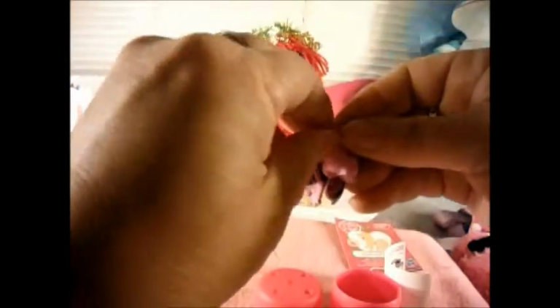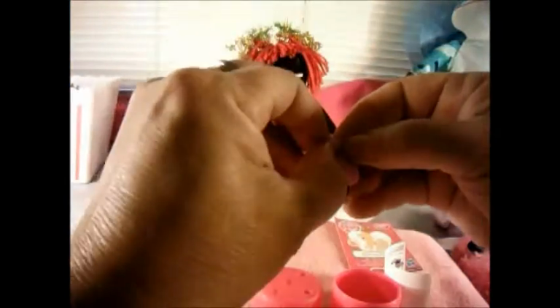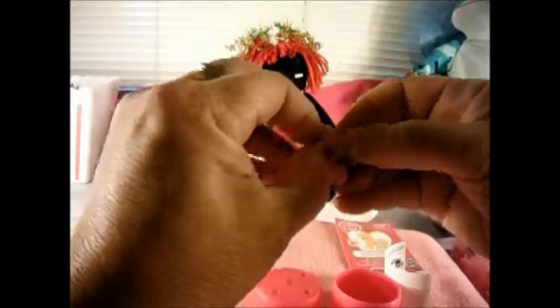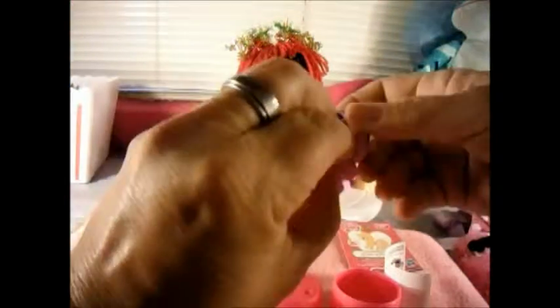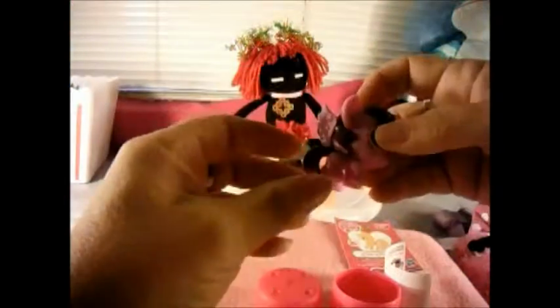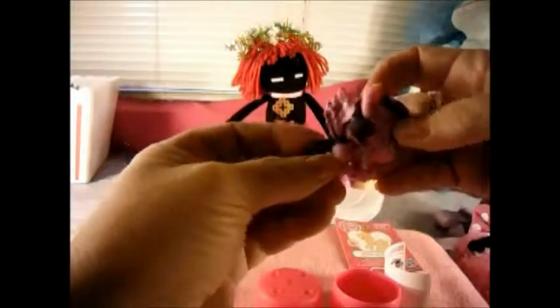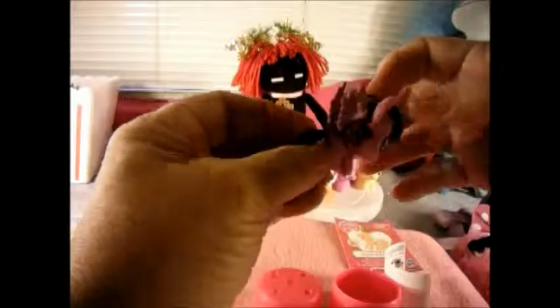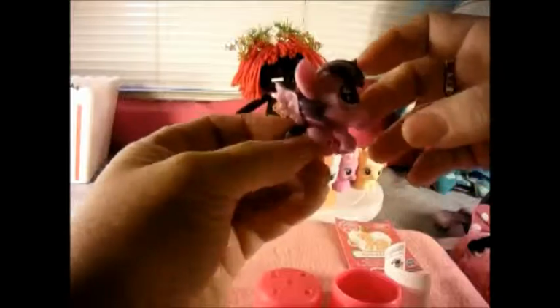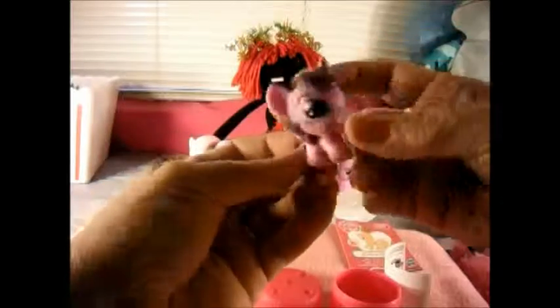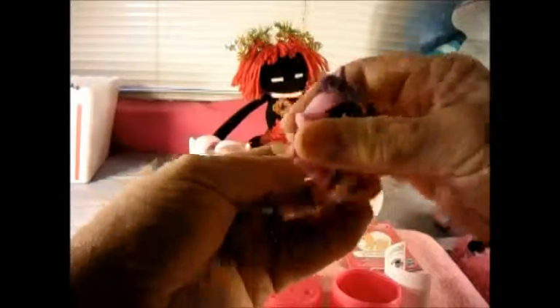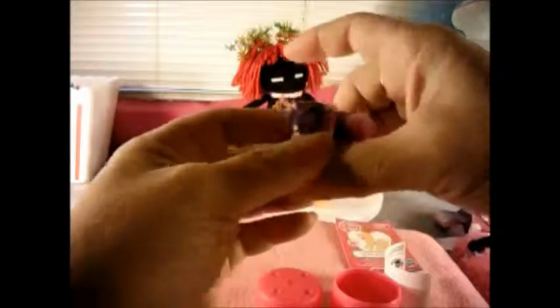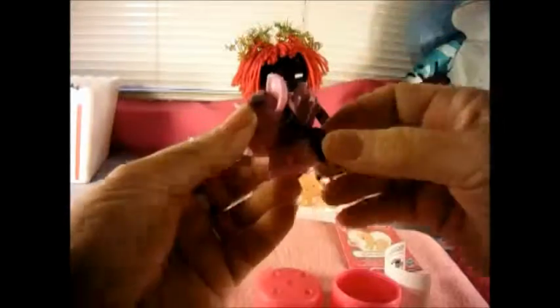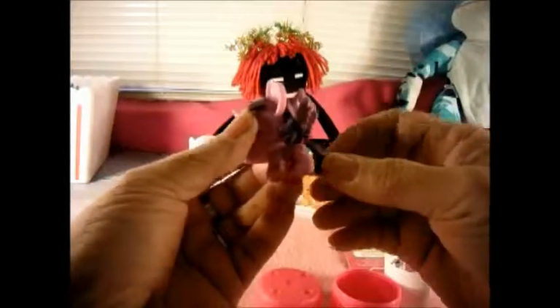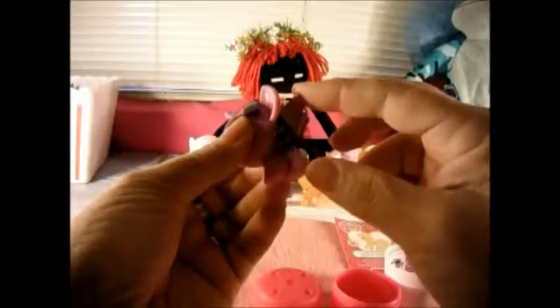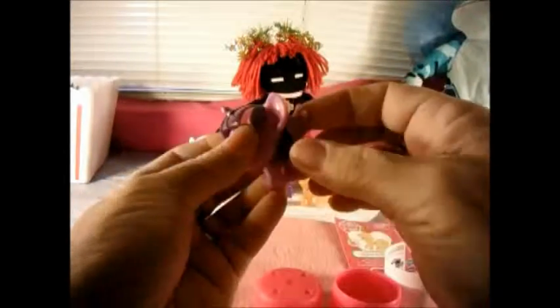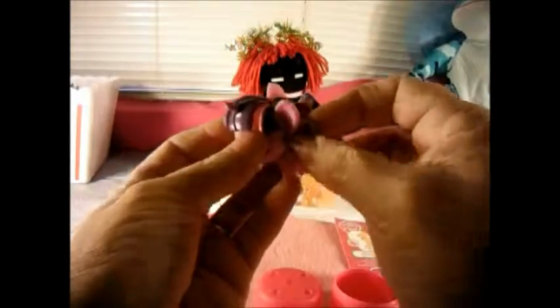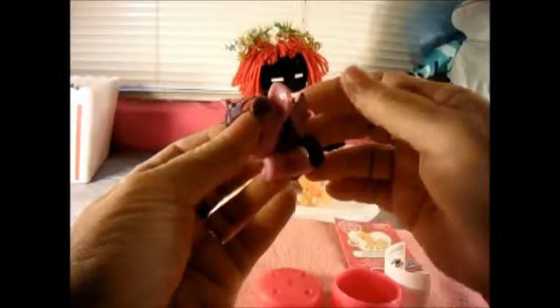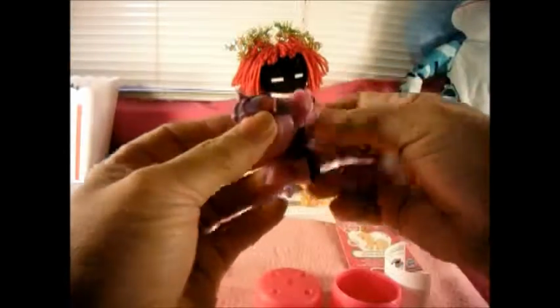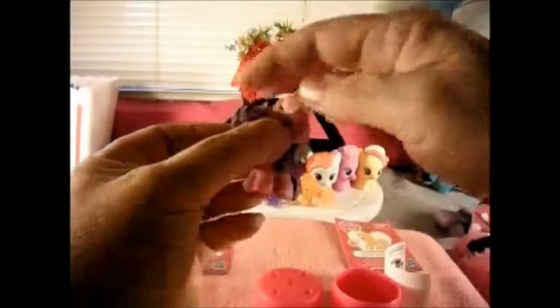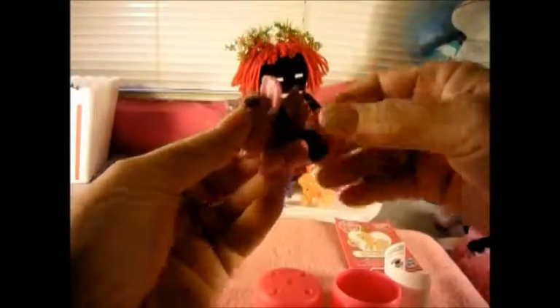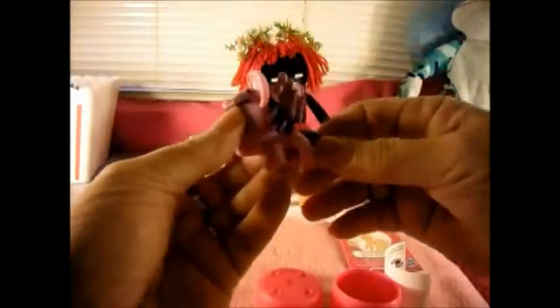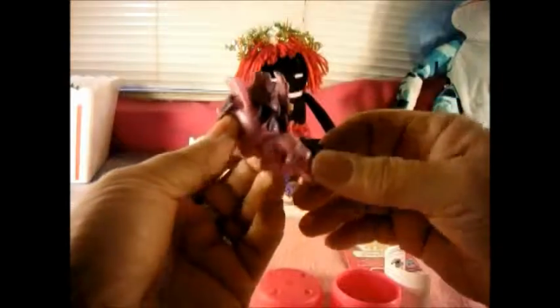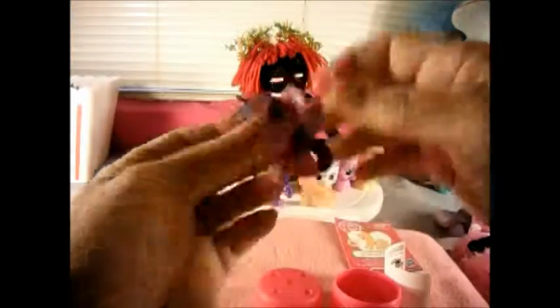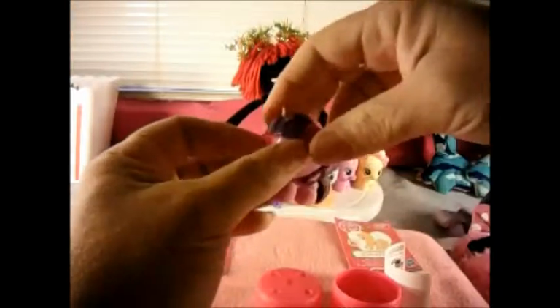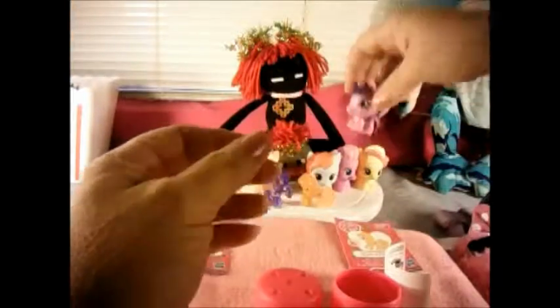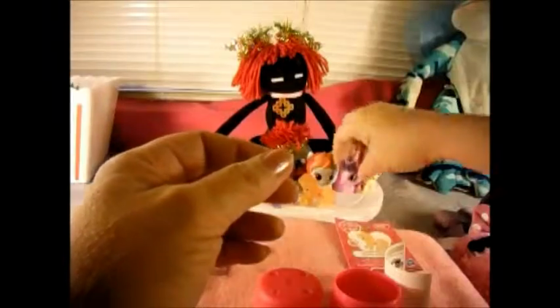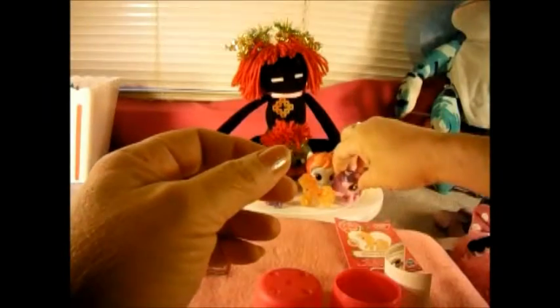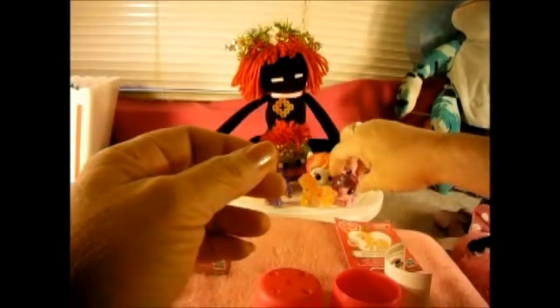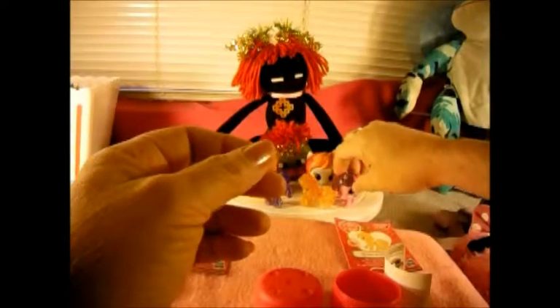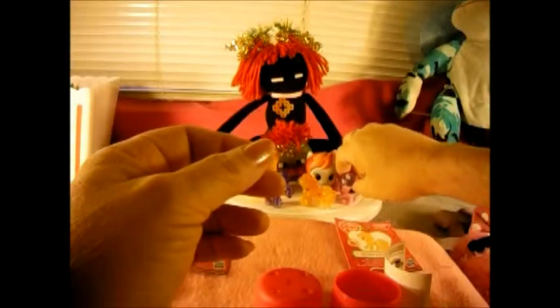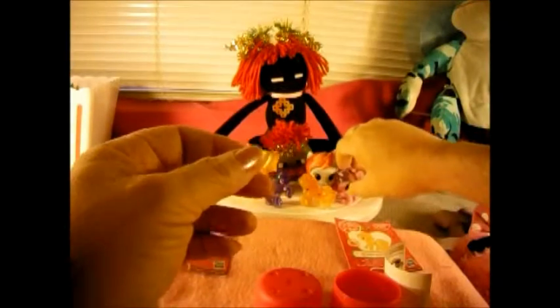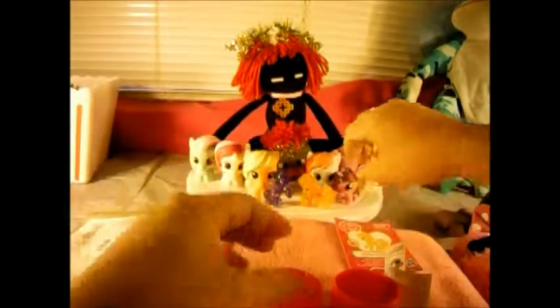So there's Twilight Sparkle - this is Princess Twilight Sparkle because she has her wings and her unicorn horn. Okay, so there's those!